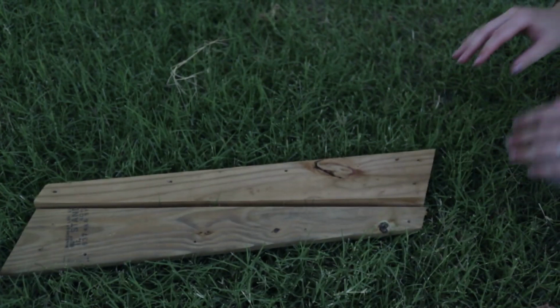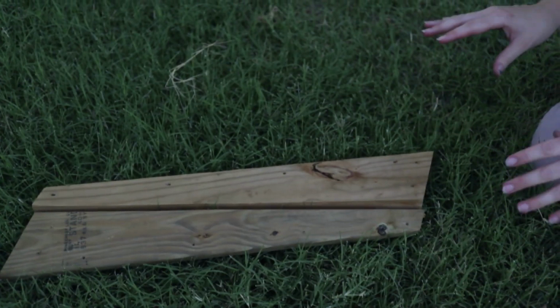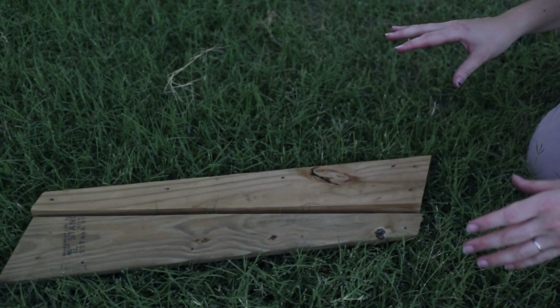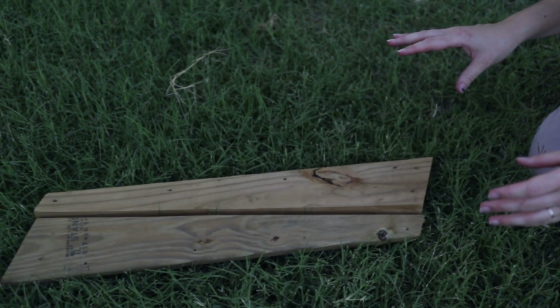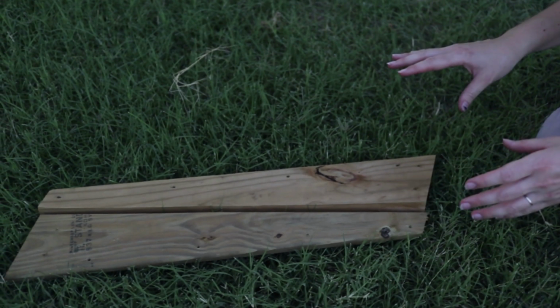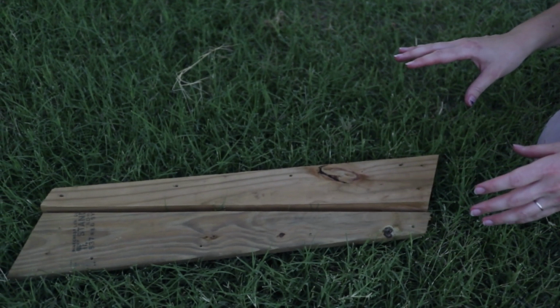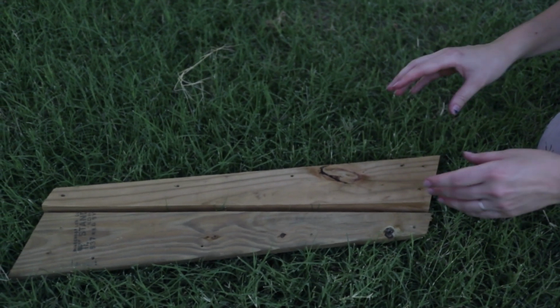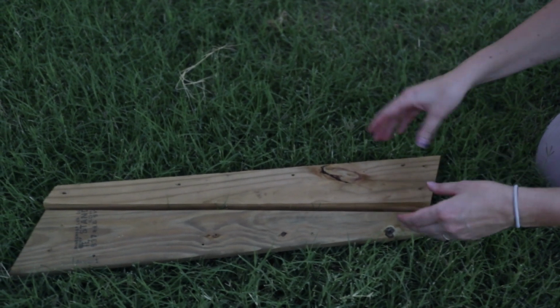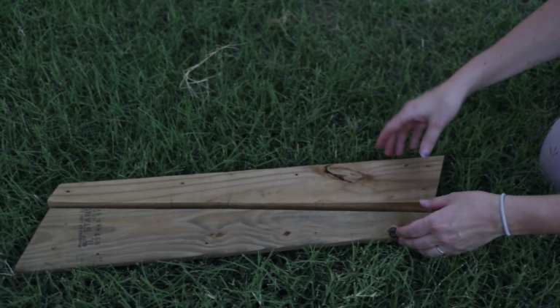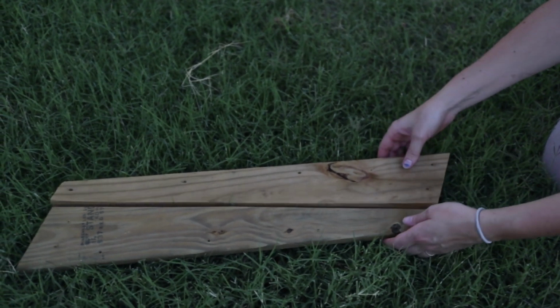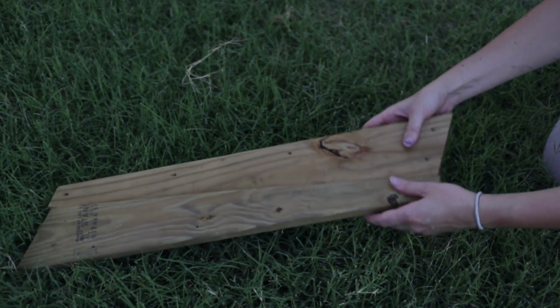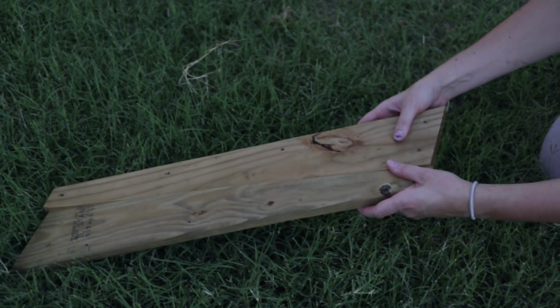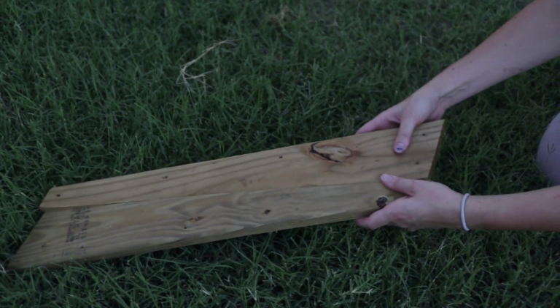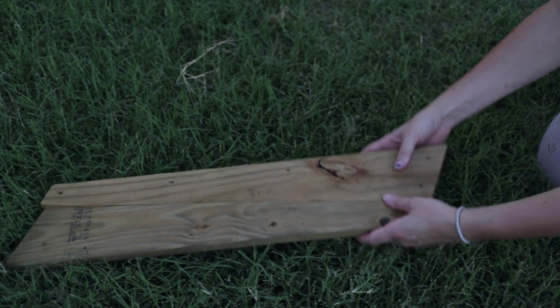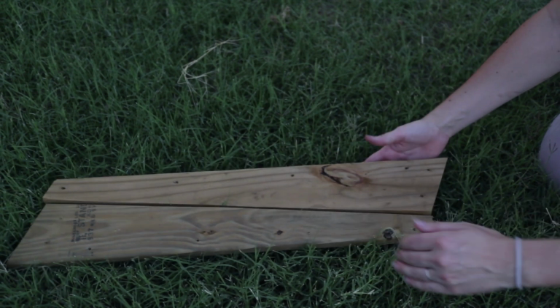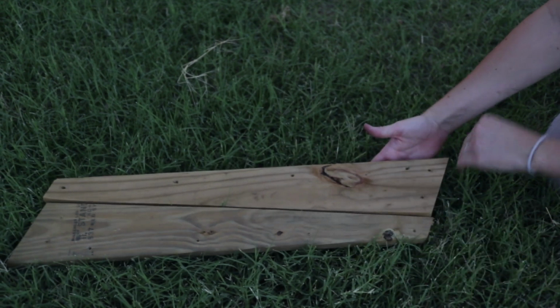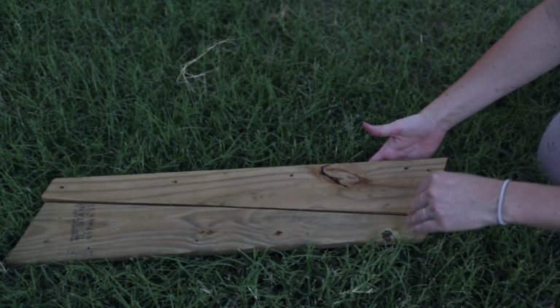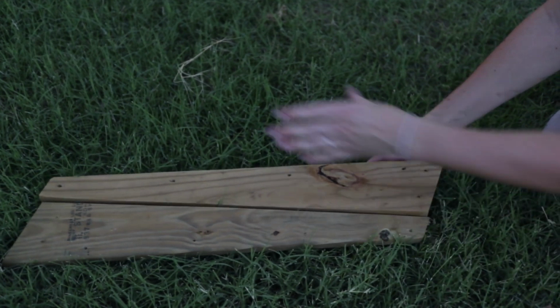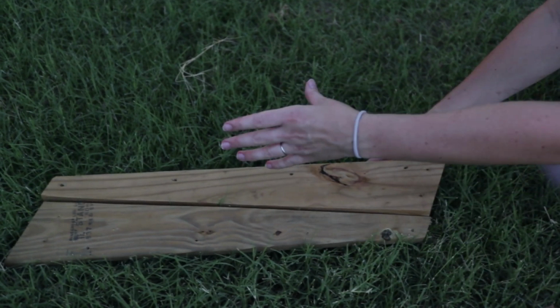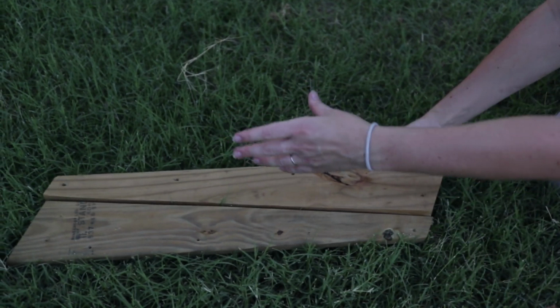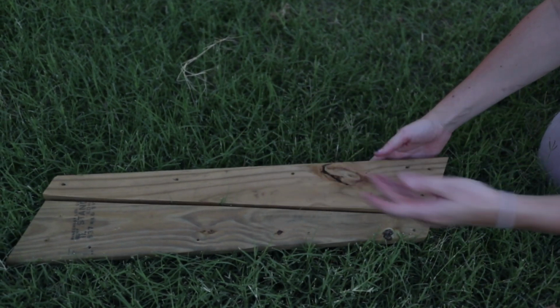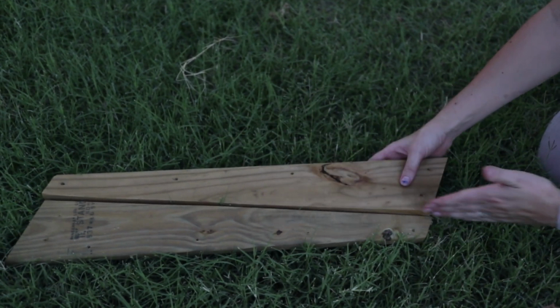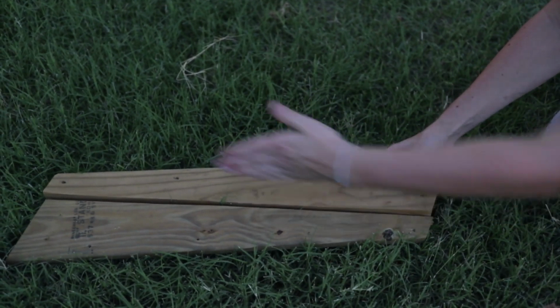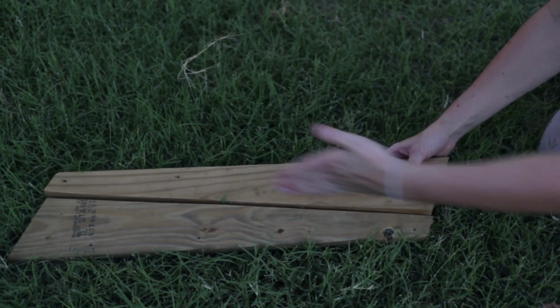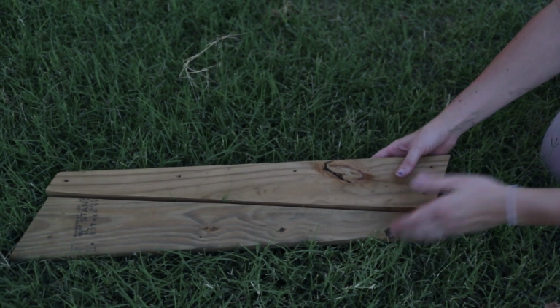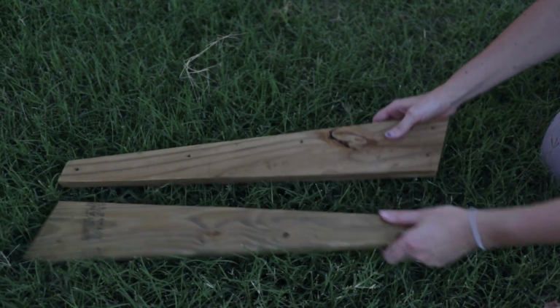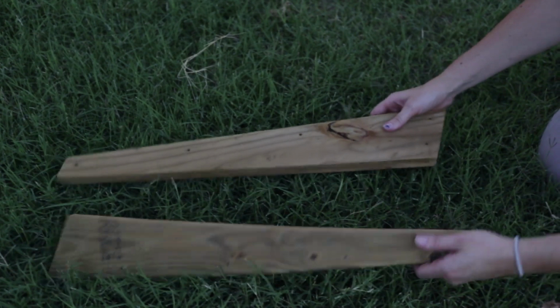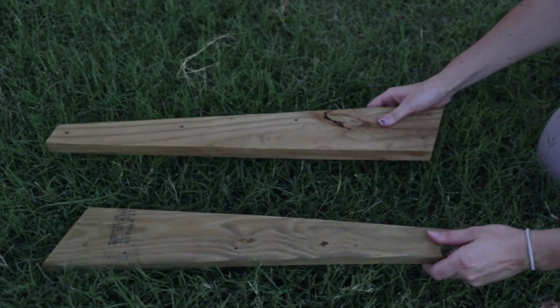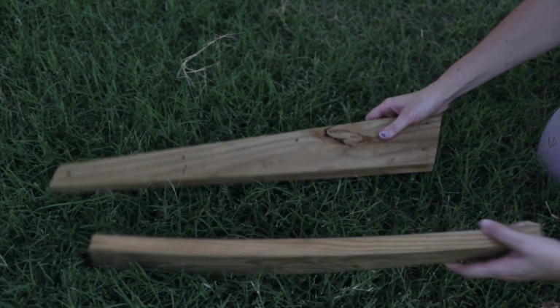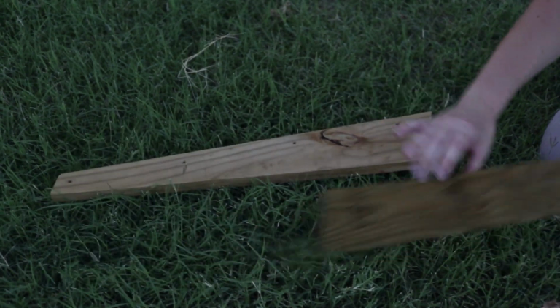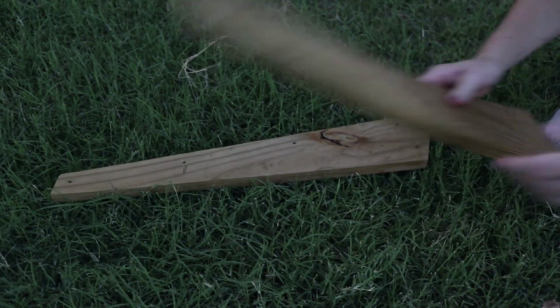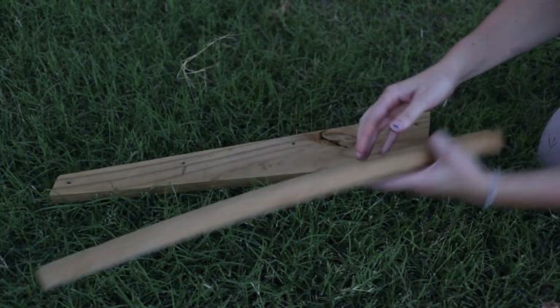All of our brackets are just pressure treated 1x6 deck board that we cut at an angle. They're about two feet long and then we ripped them in half to get our individual brackets.